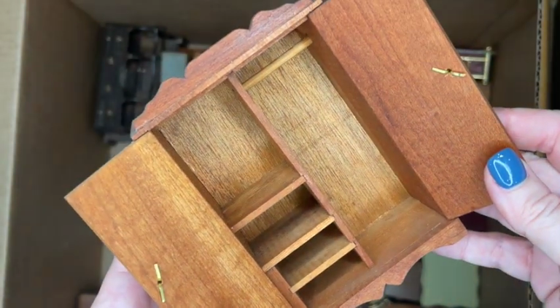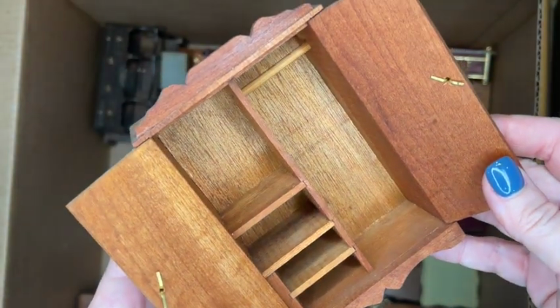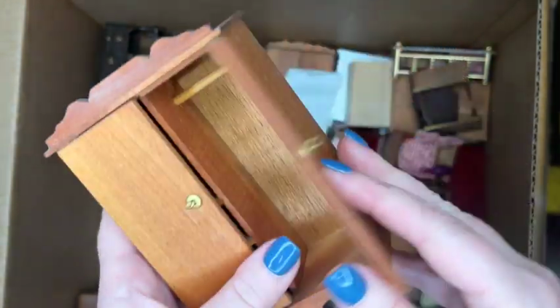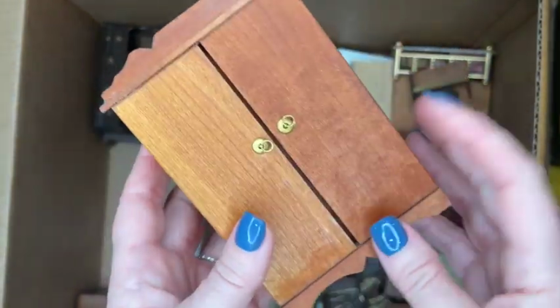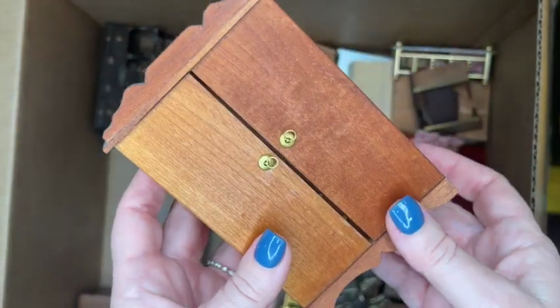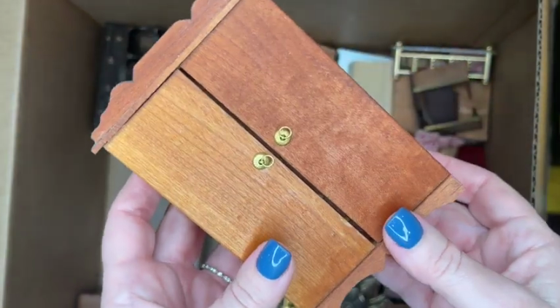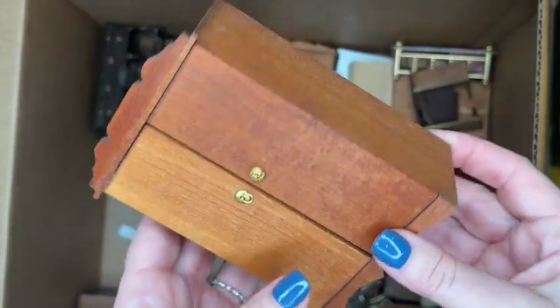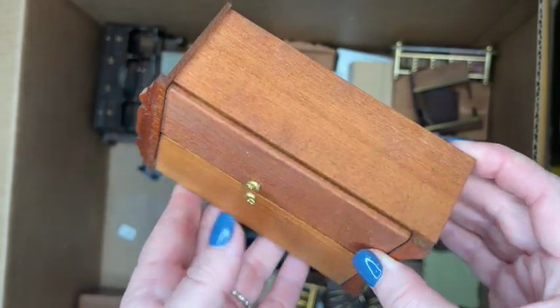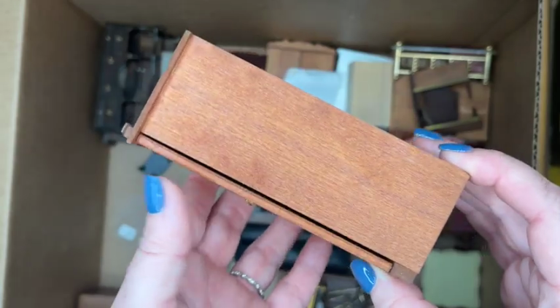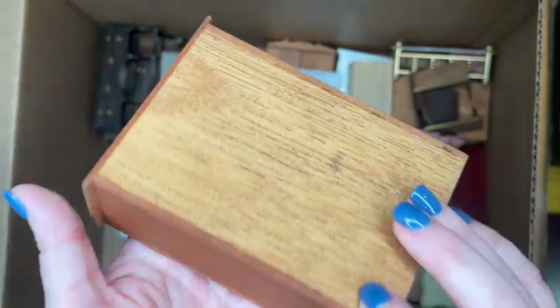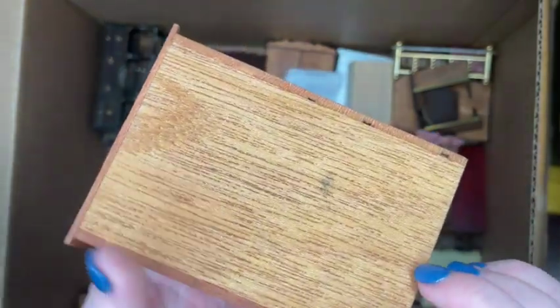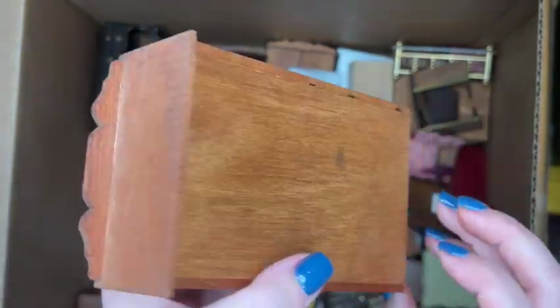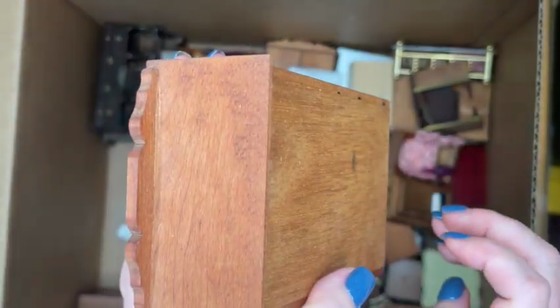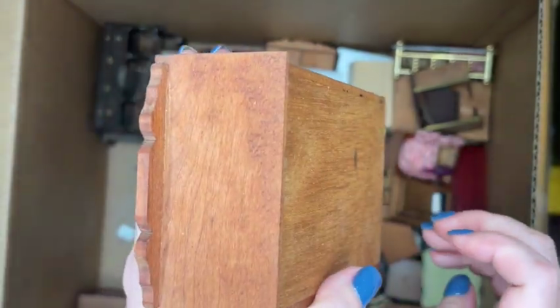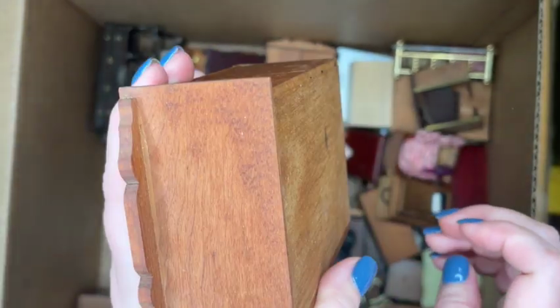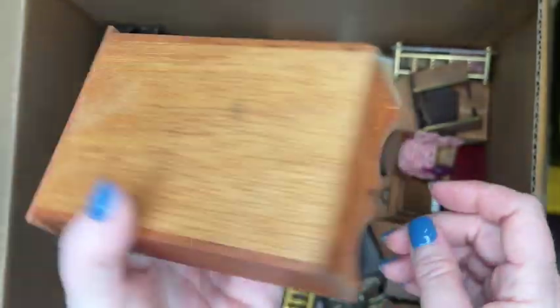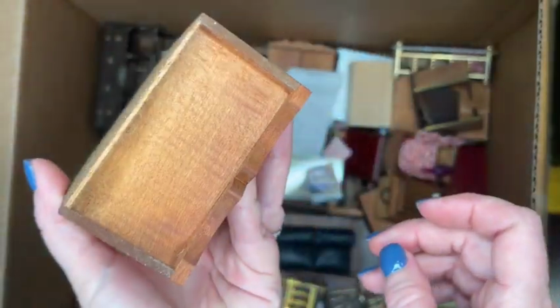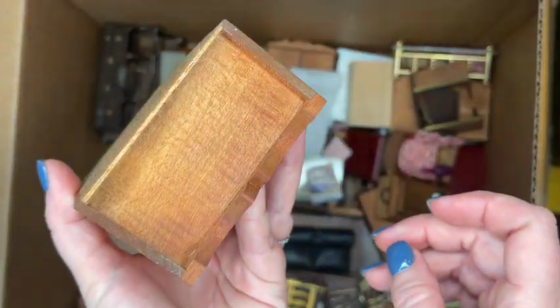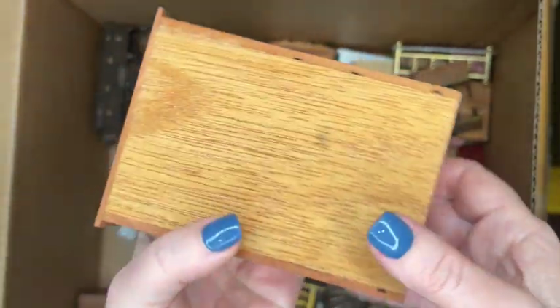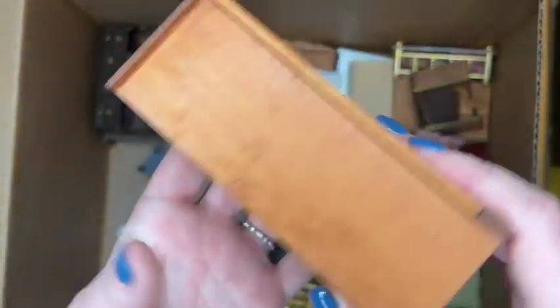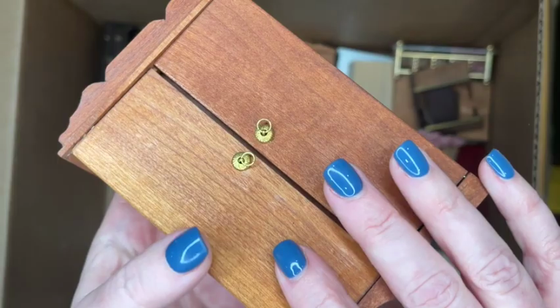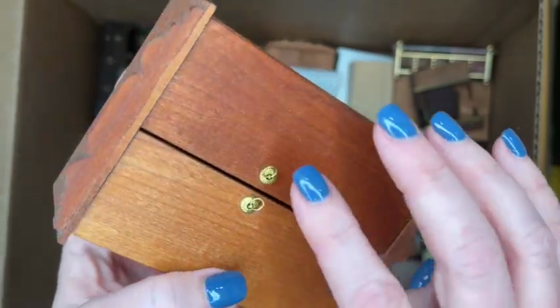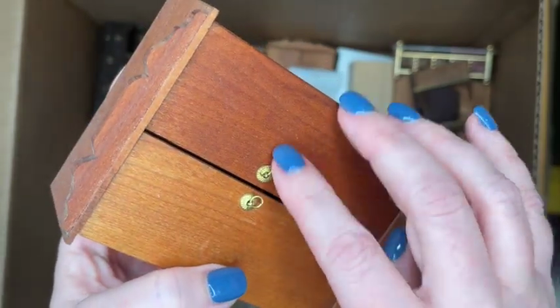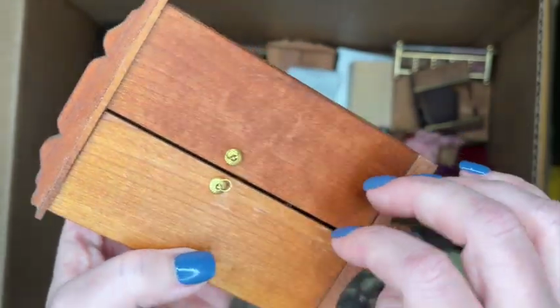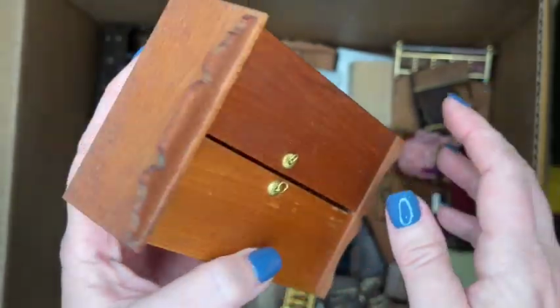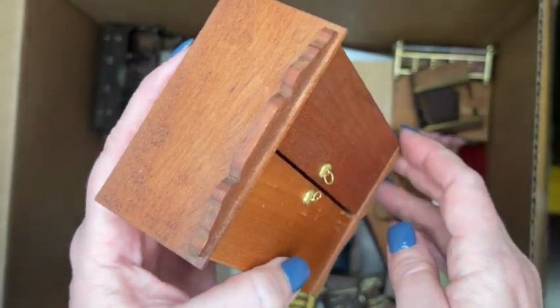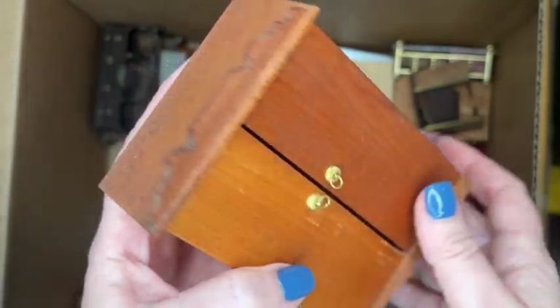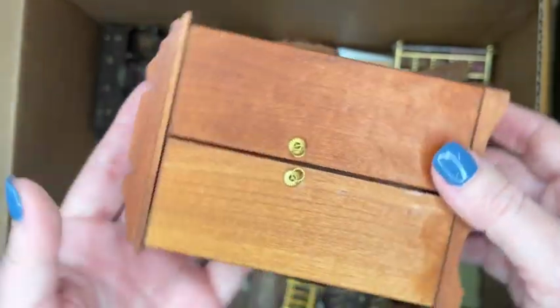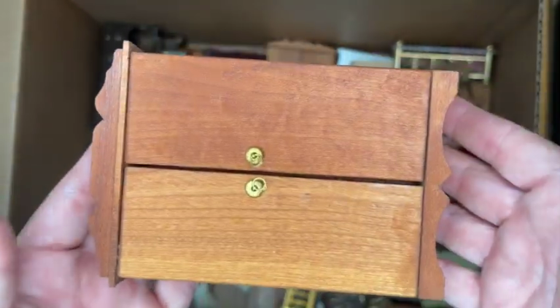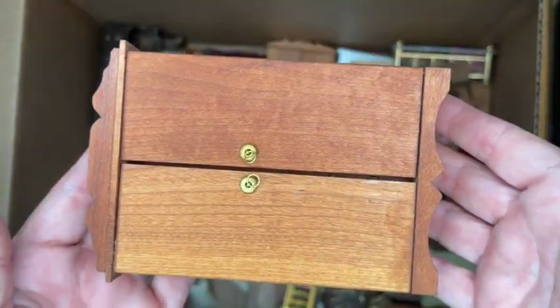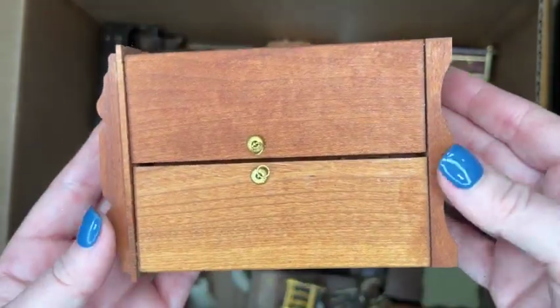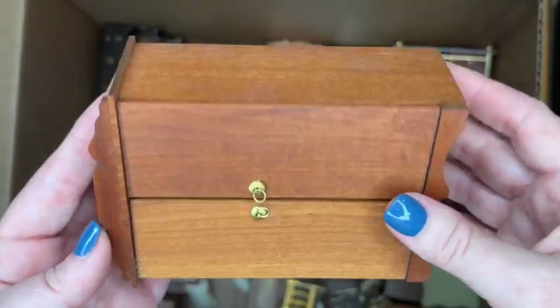We've got a wardrobe here — this is Shackman. When you open it up, it has a wardrobe bar and a couple of shelves. The bottom area would have had two drawers, so I don't know if we'll find those in this box or if they are missing.